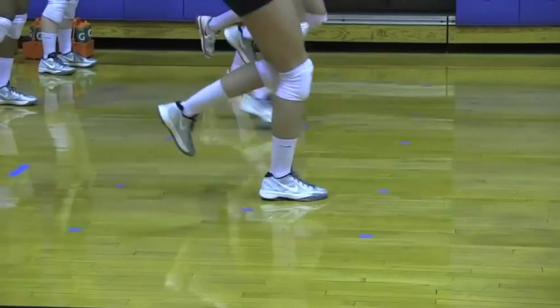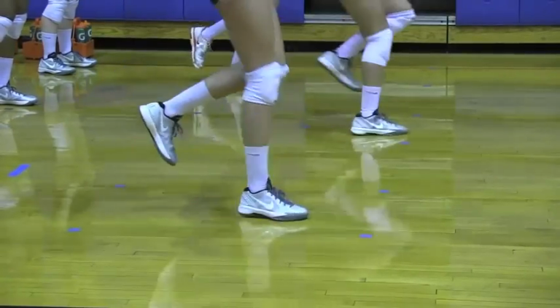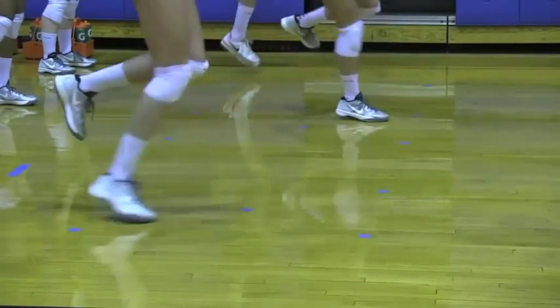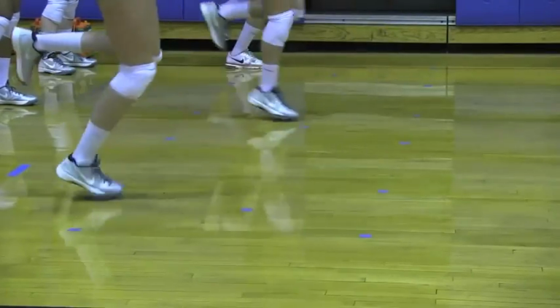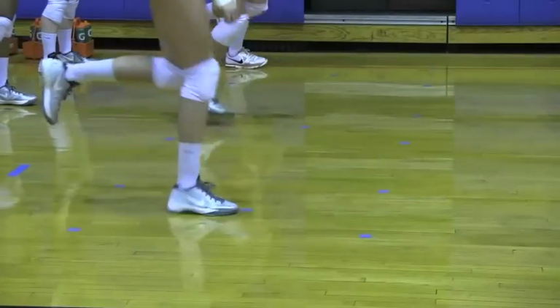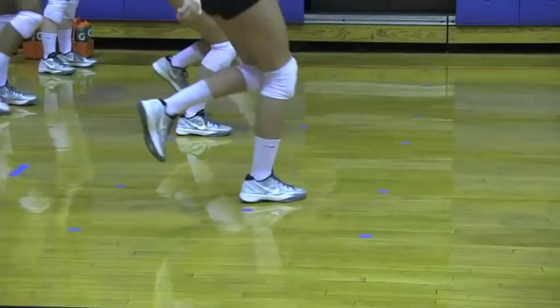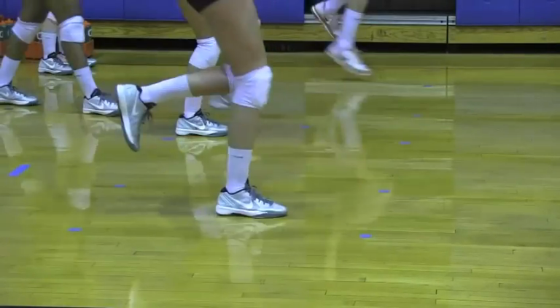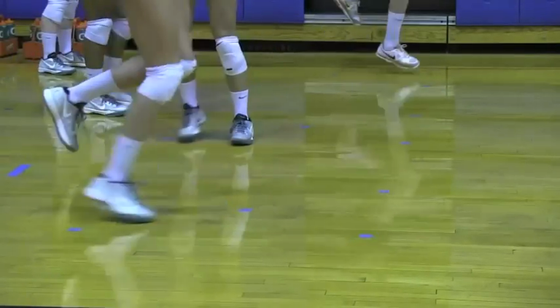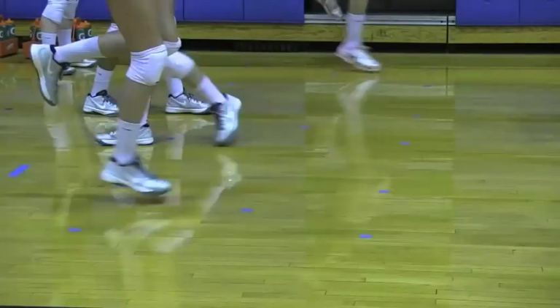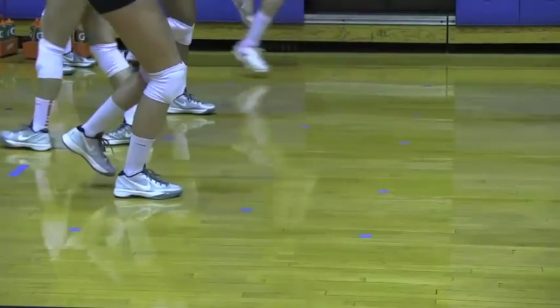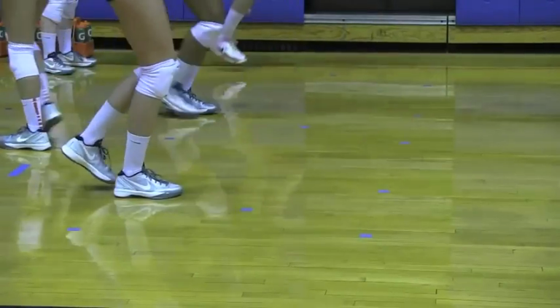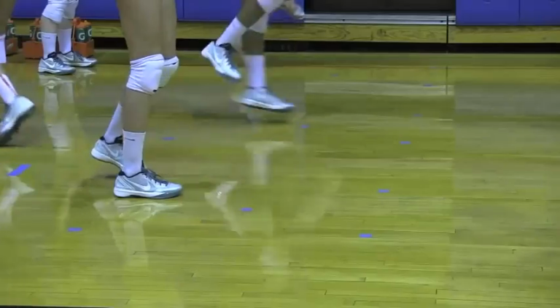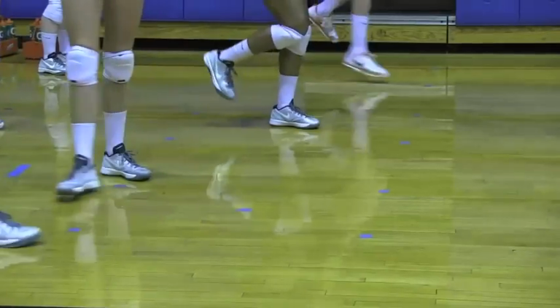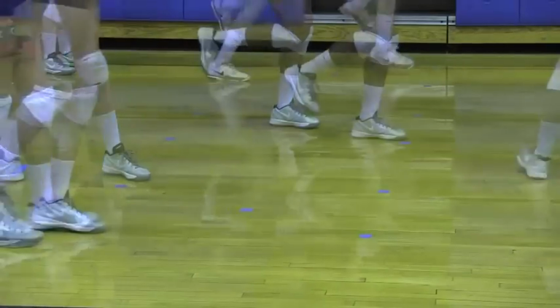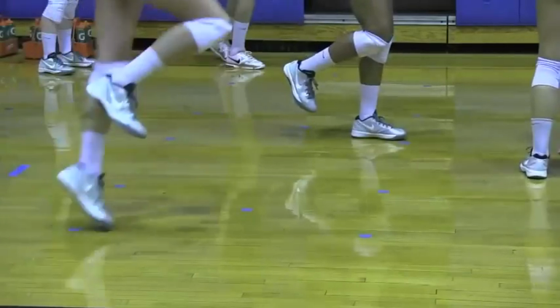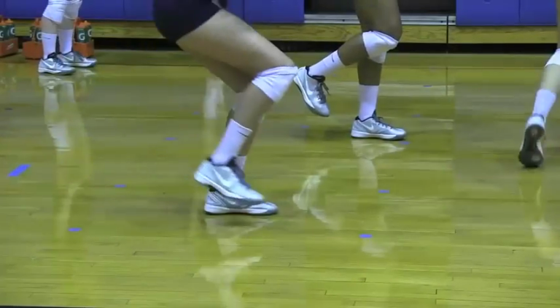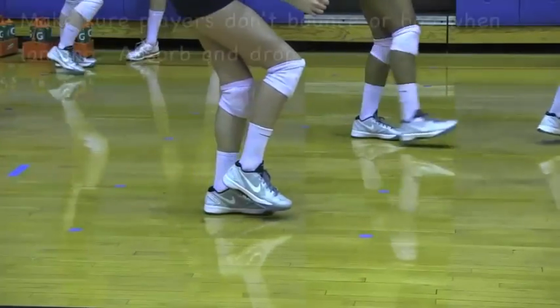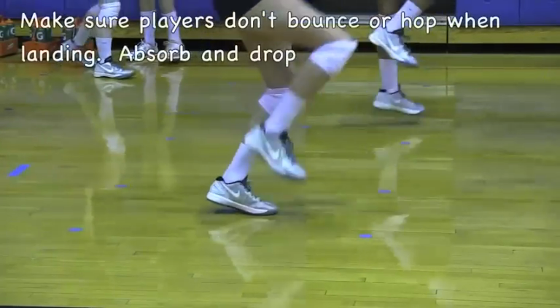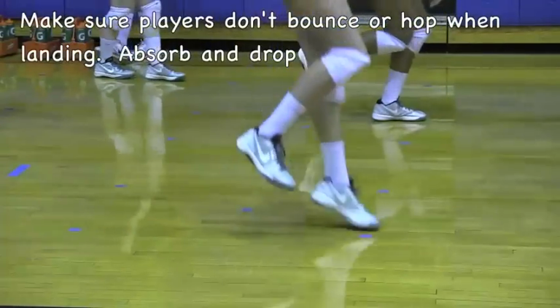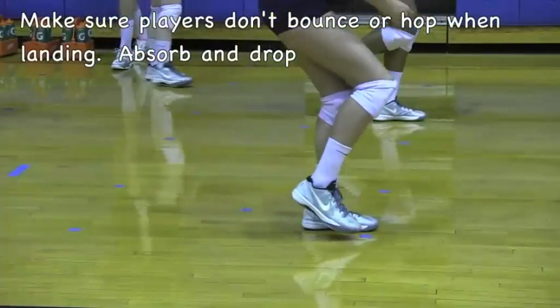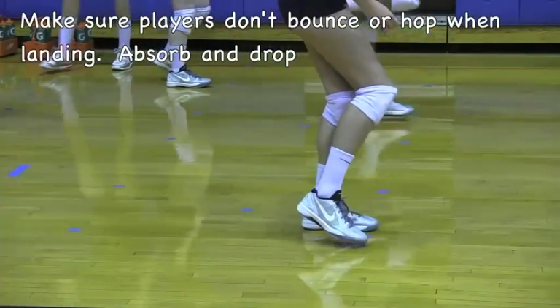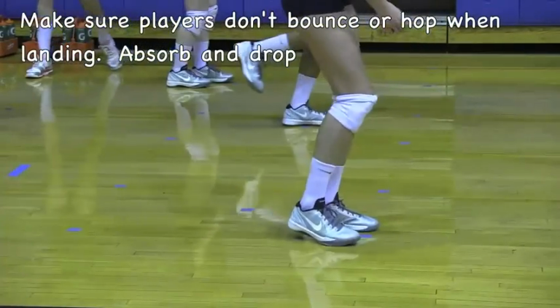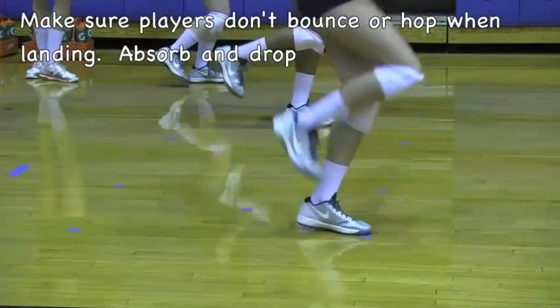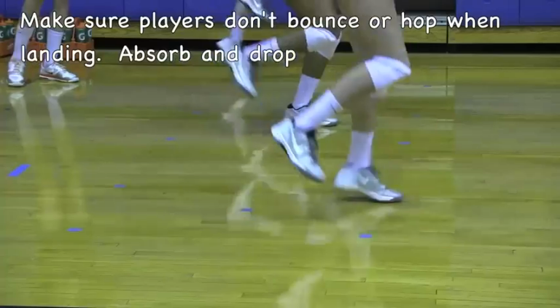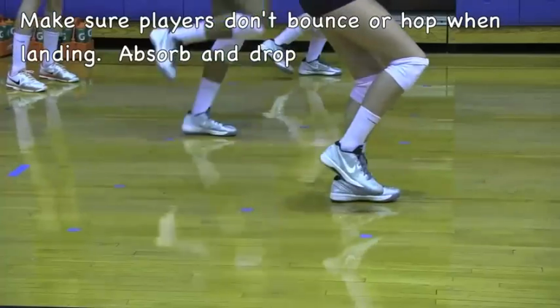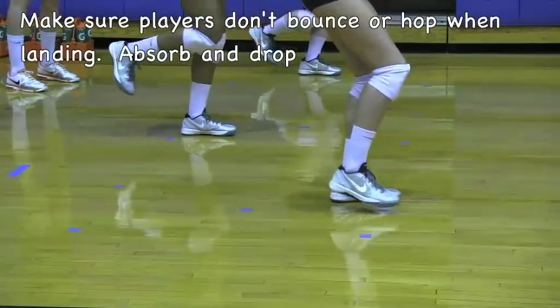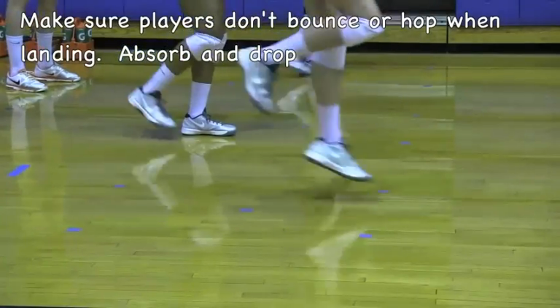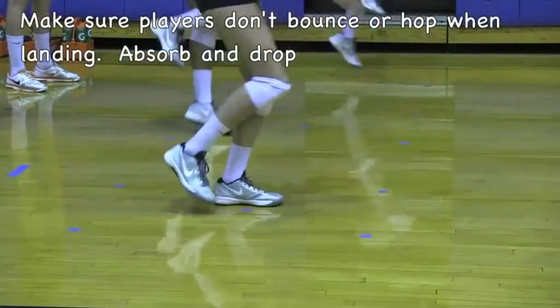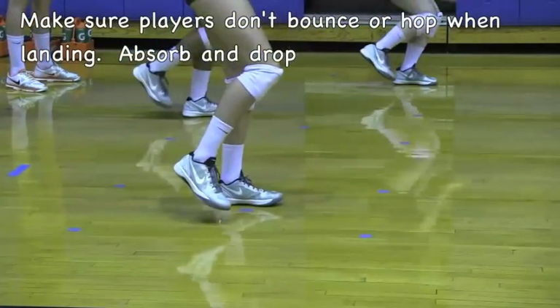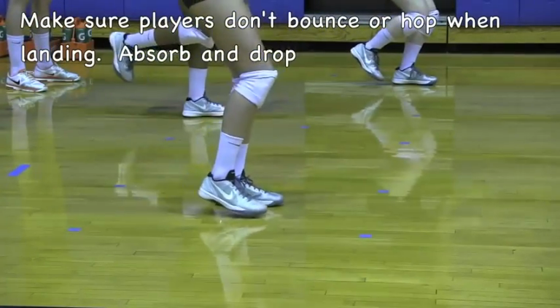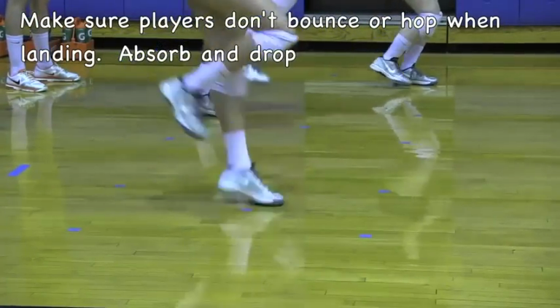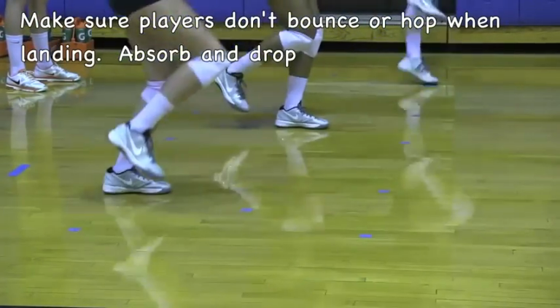Quick steps, quick hops. Take that little bounce out of it — stay low, sink in, stay low.